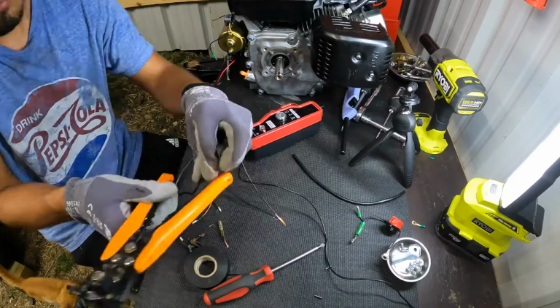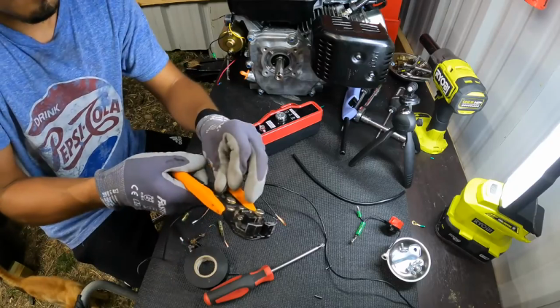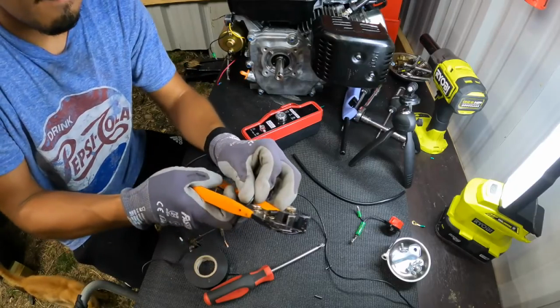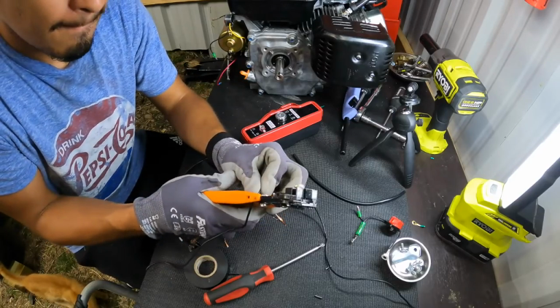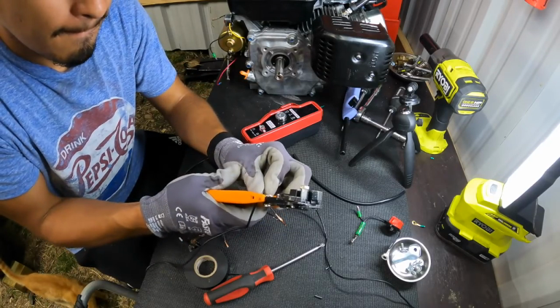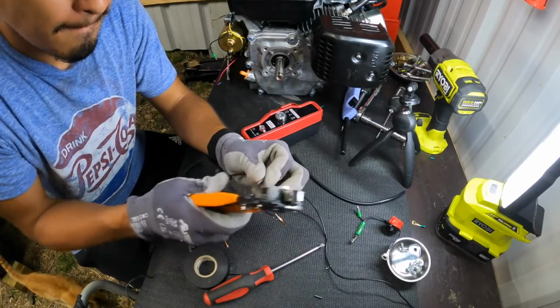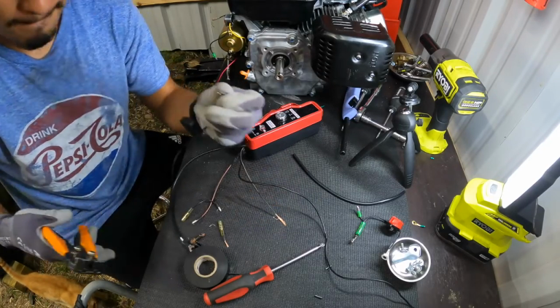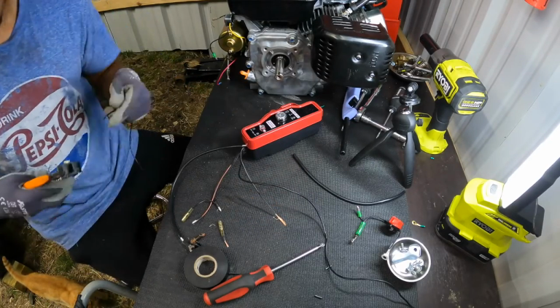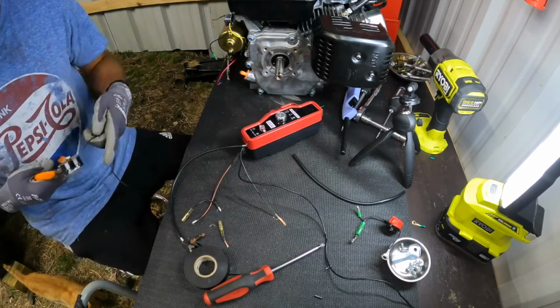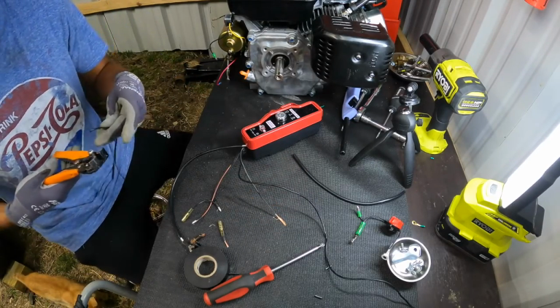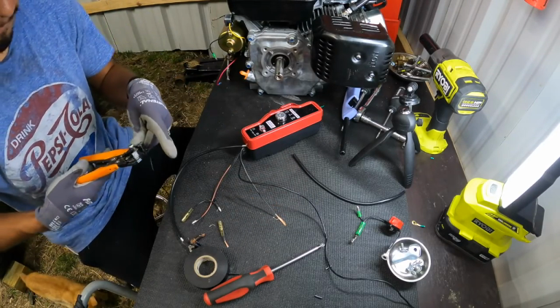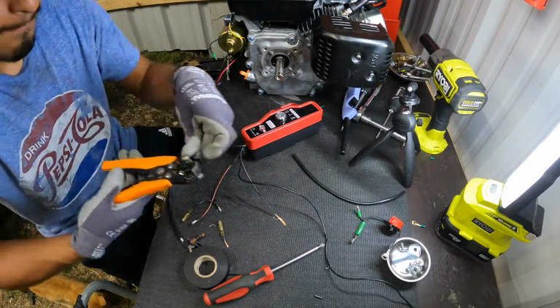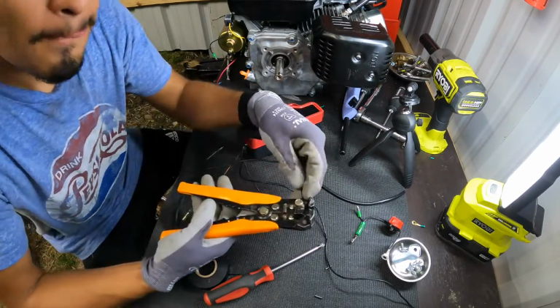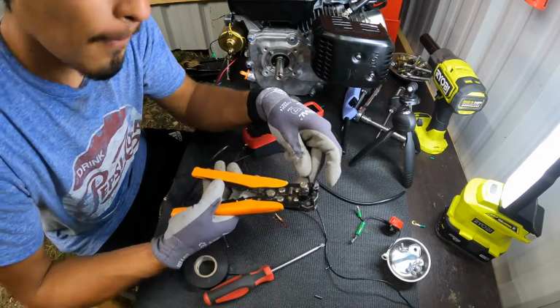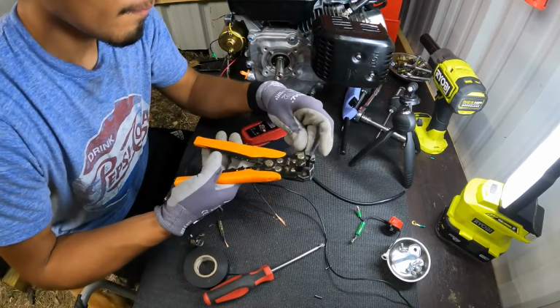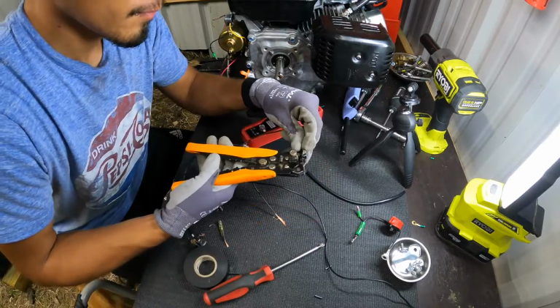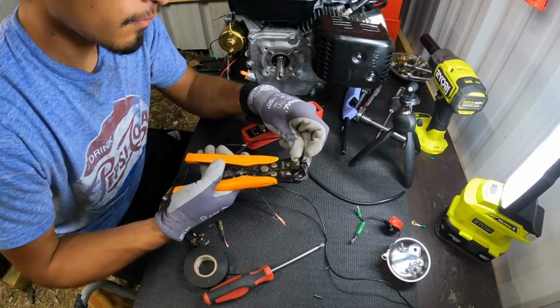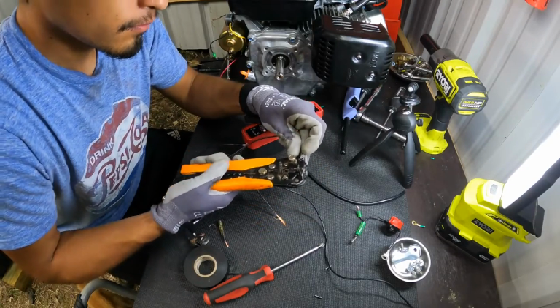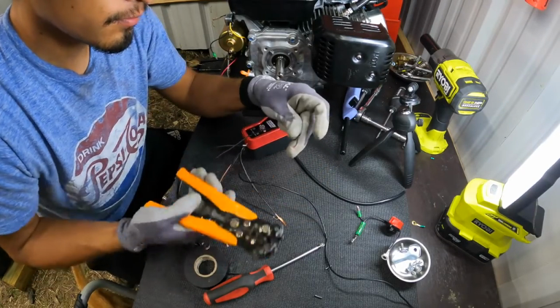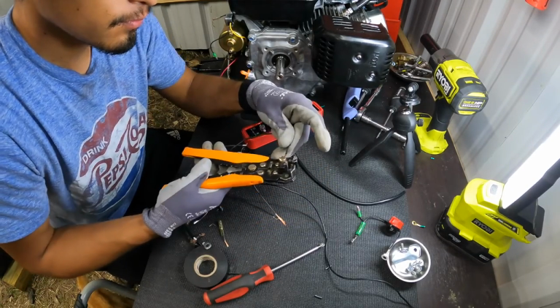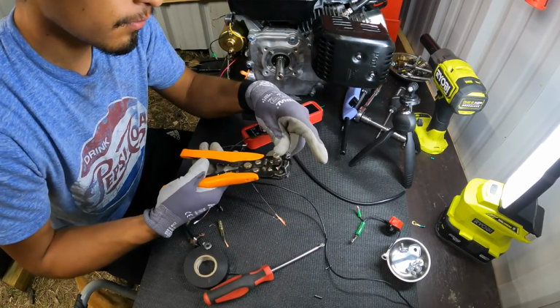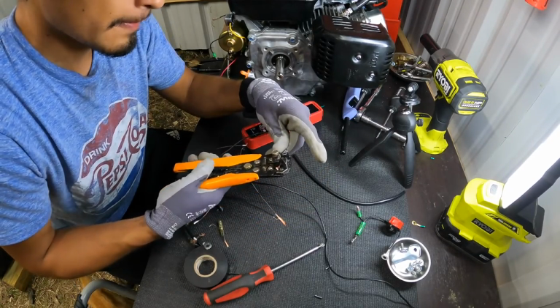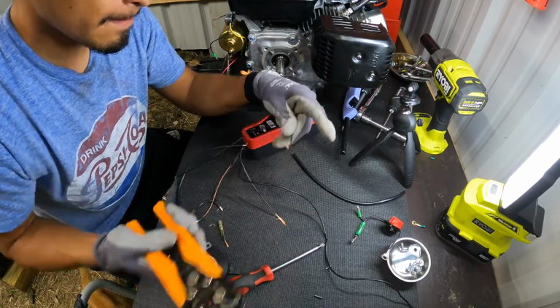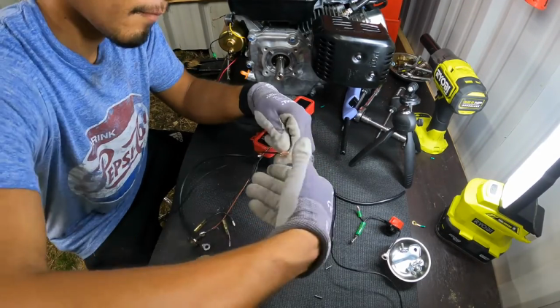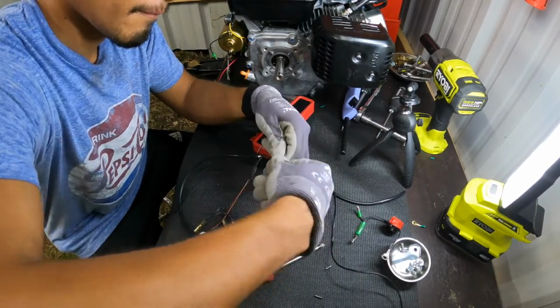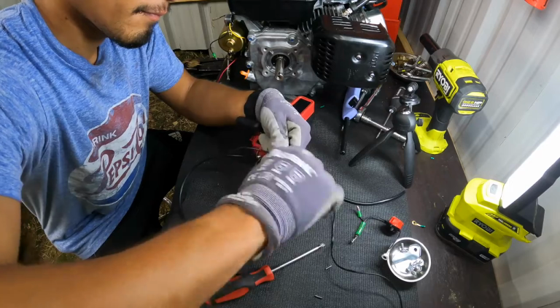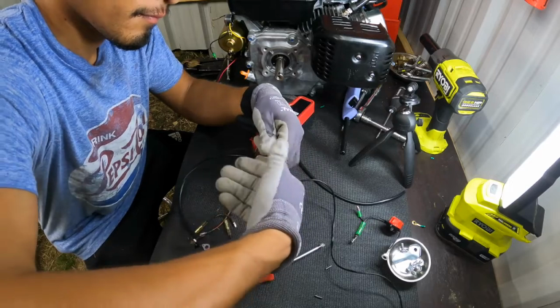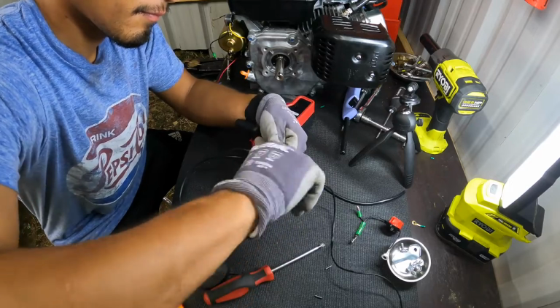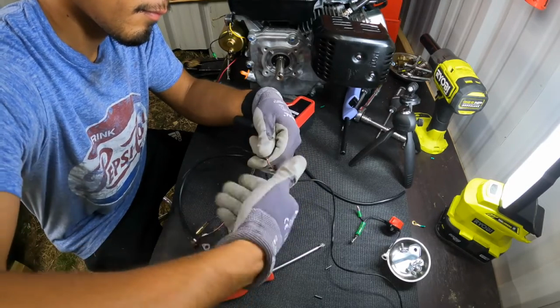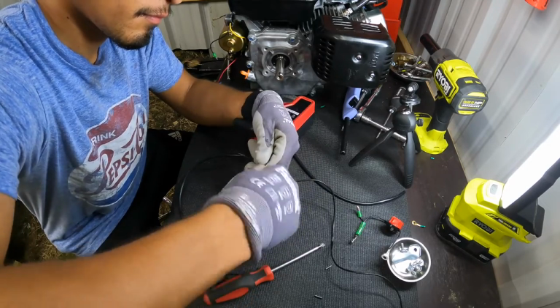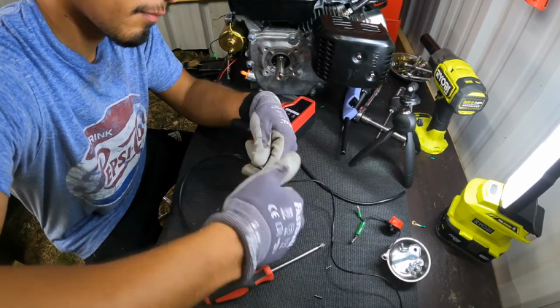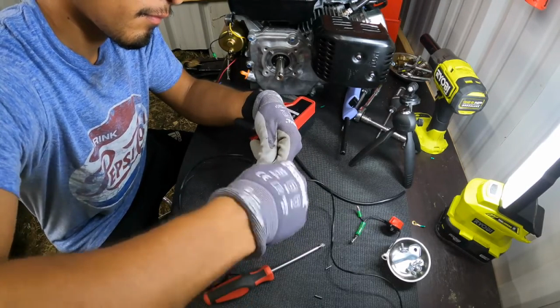I'm going to extend all the wires and make them longer, since I'm going to be putting the key switch in the front of the dune buggy and they won't reach as they are. I'm going to make it so it allows me to put it wherever I want in the dune buggy.